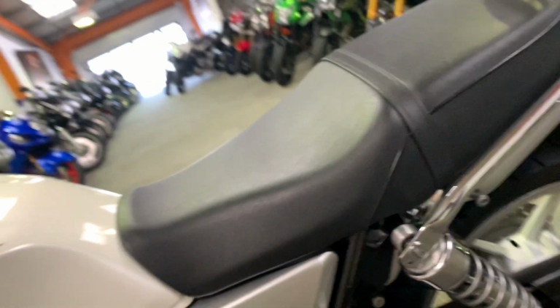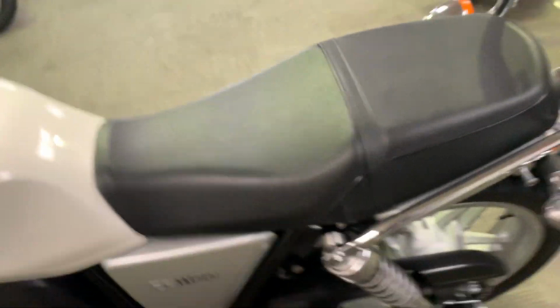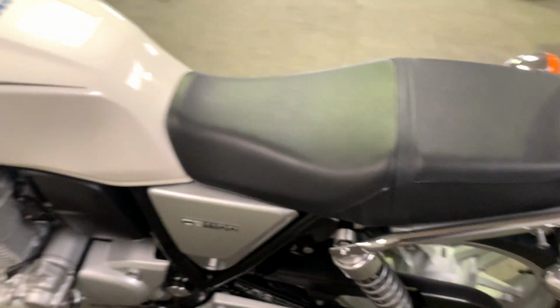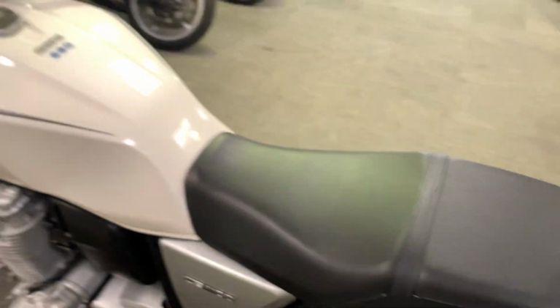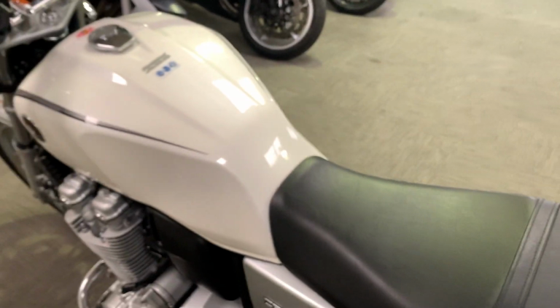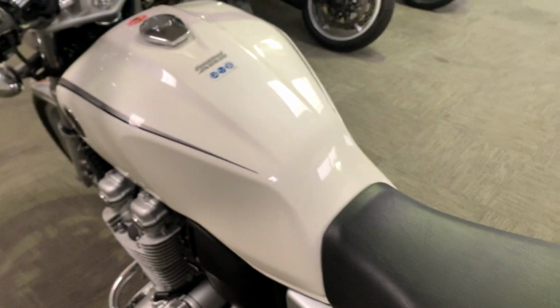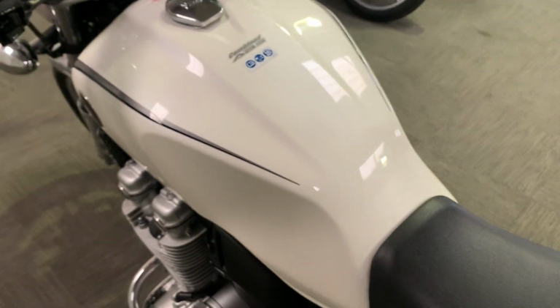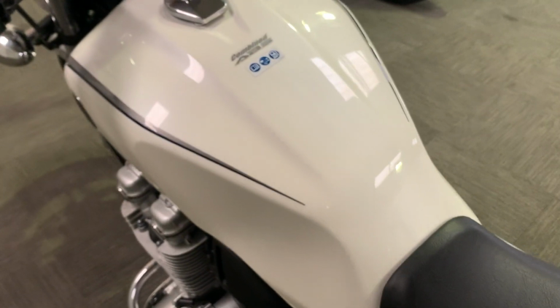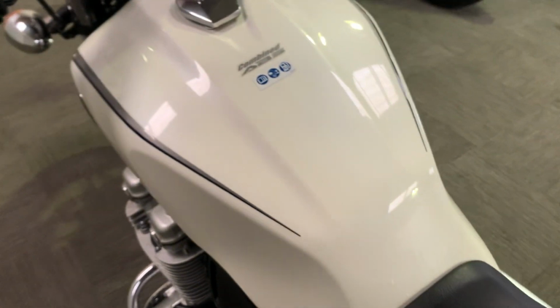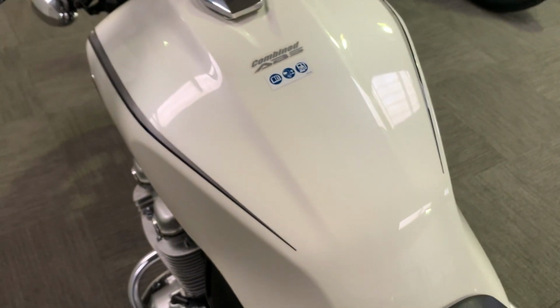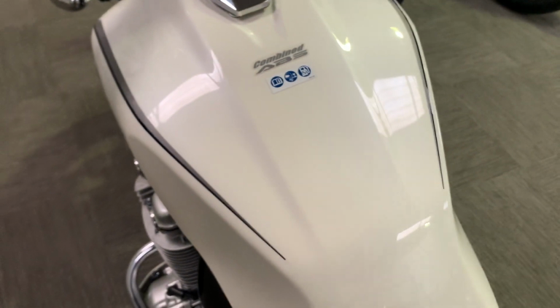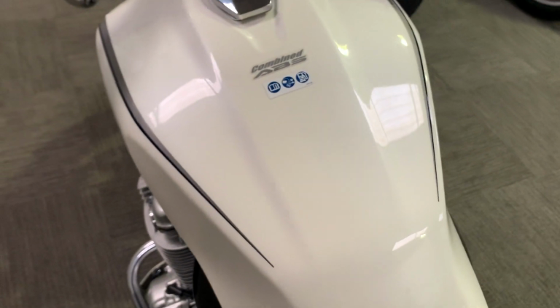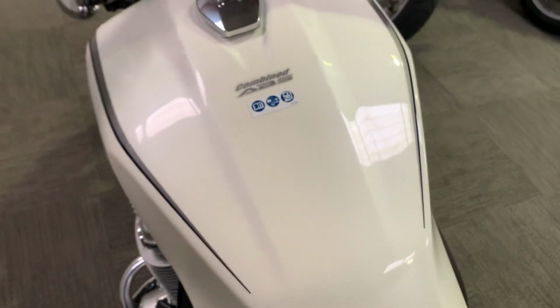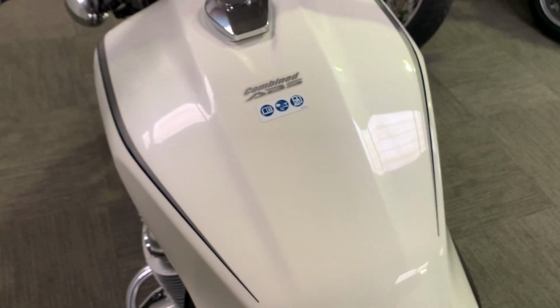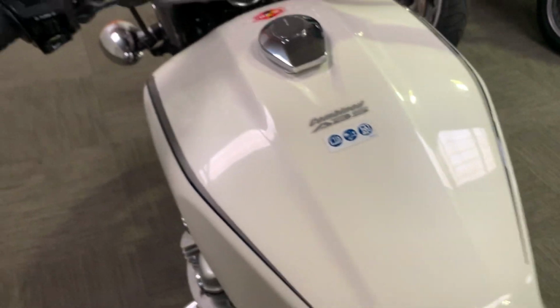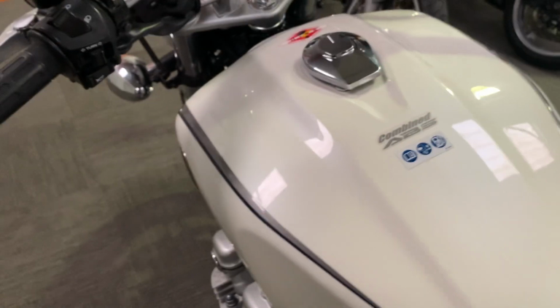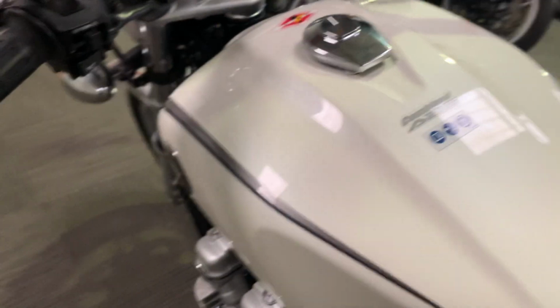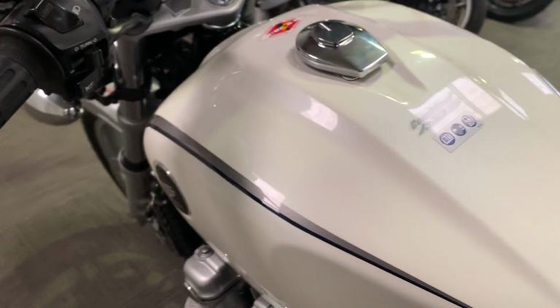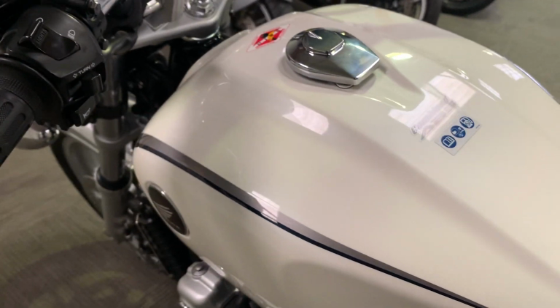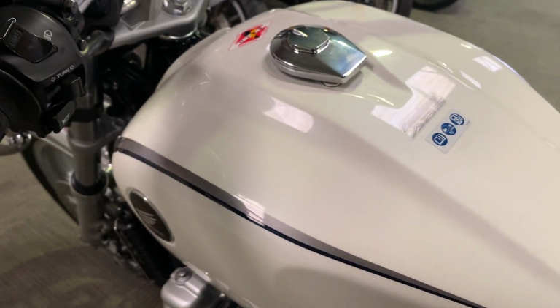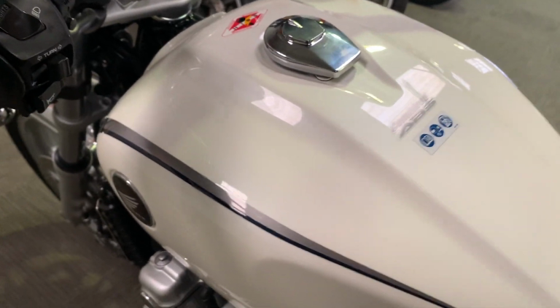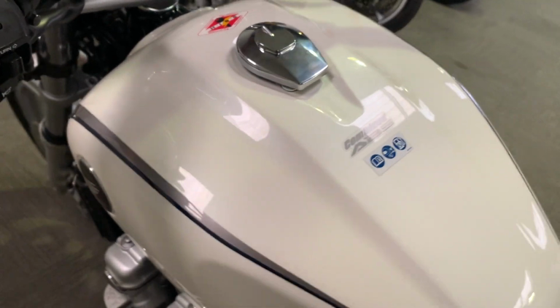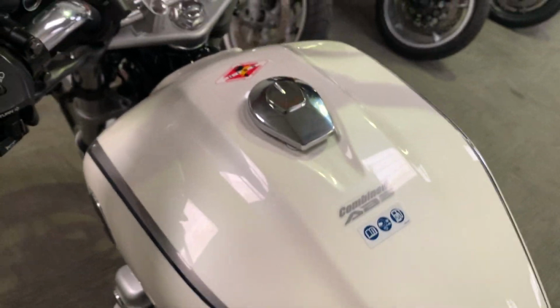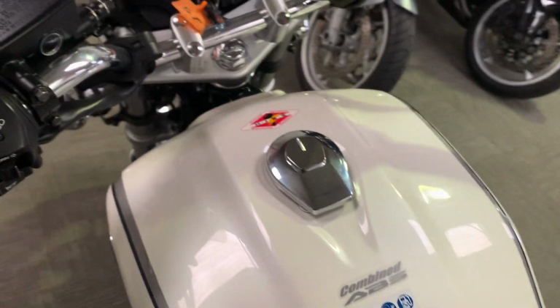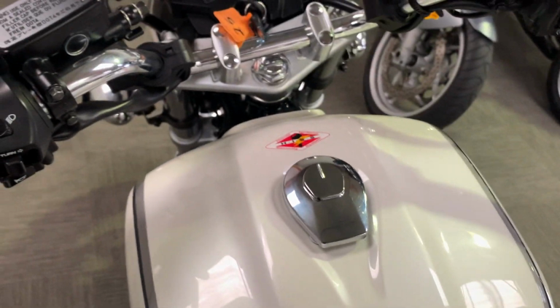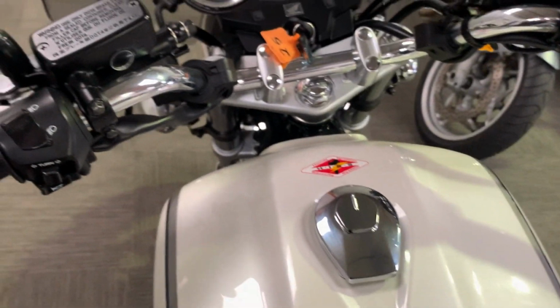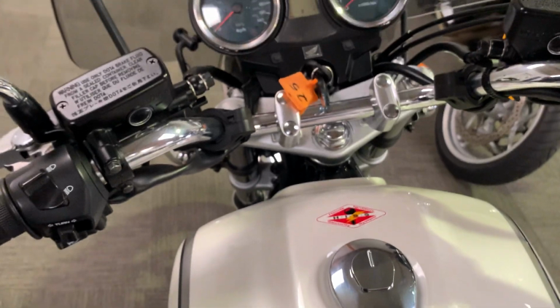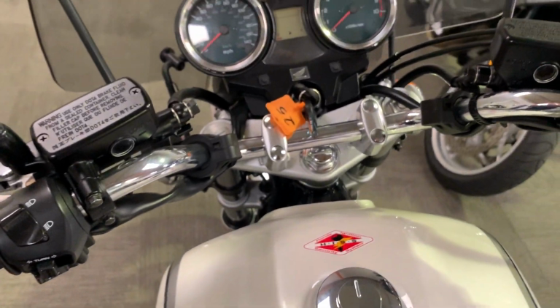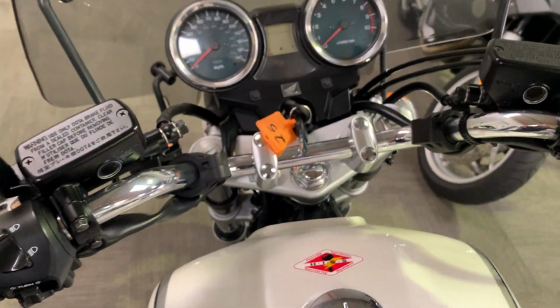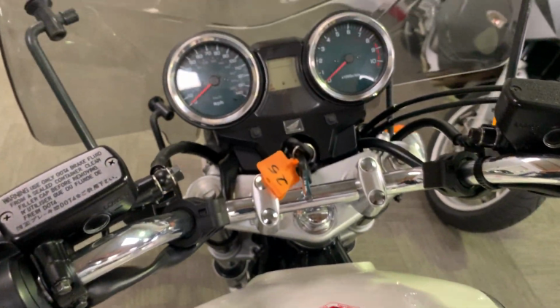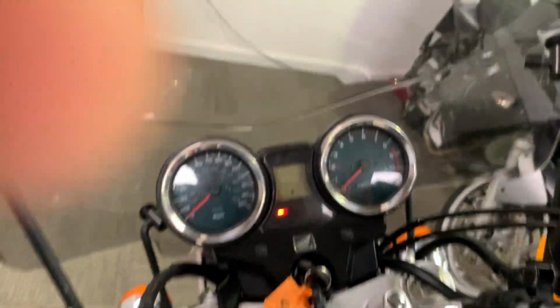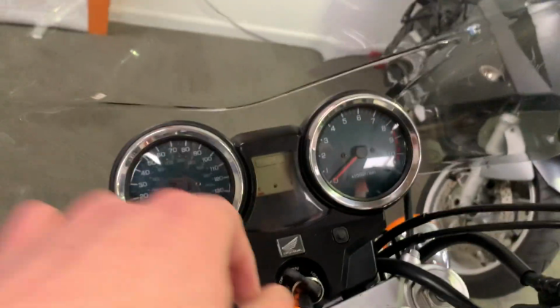Moving up to the tank — no scuffs or anything, nice. It's got a bit of a pin stripe can go on as well. And show you the dash again.